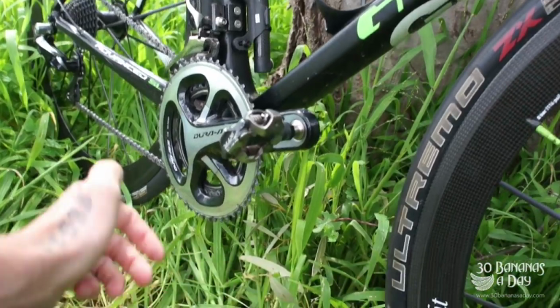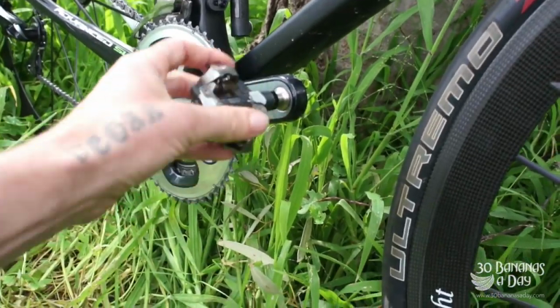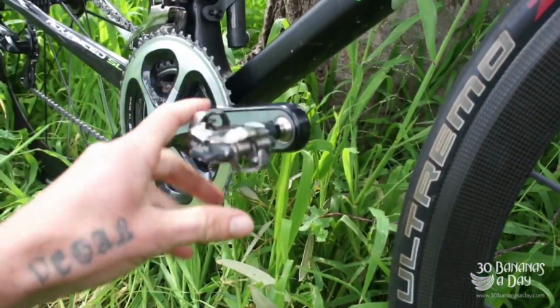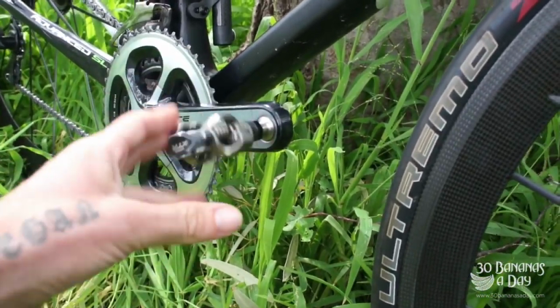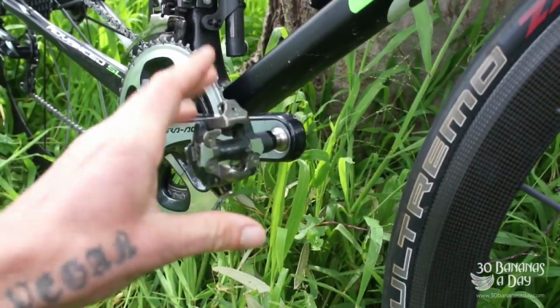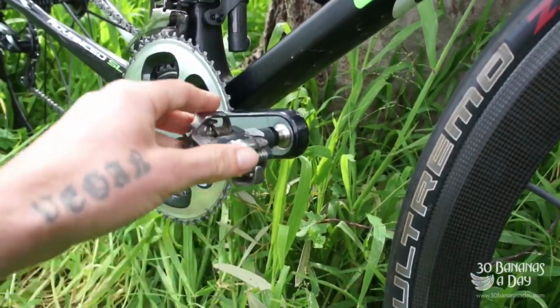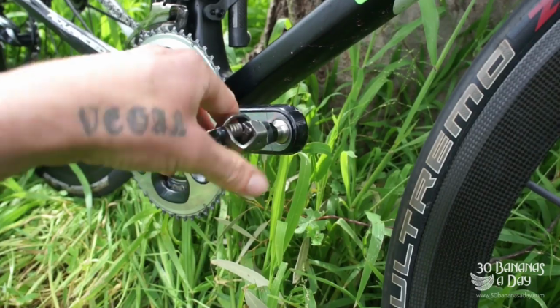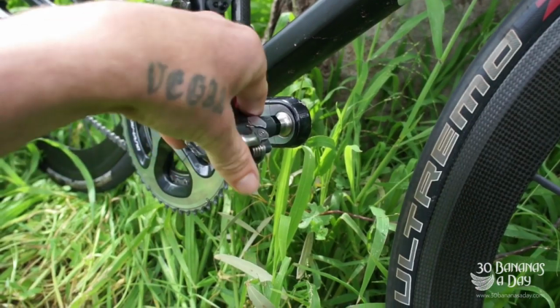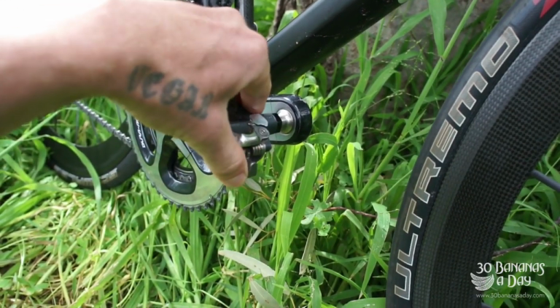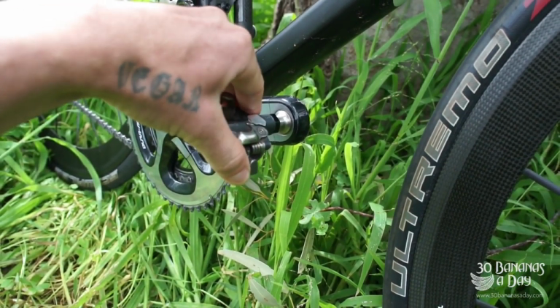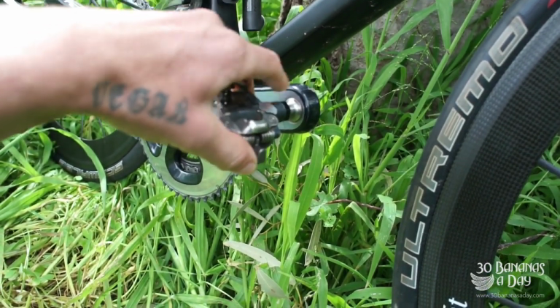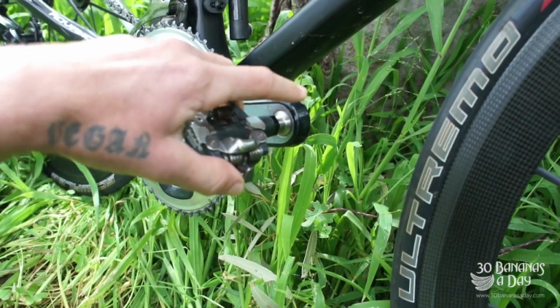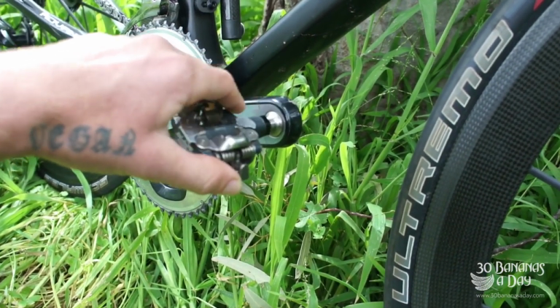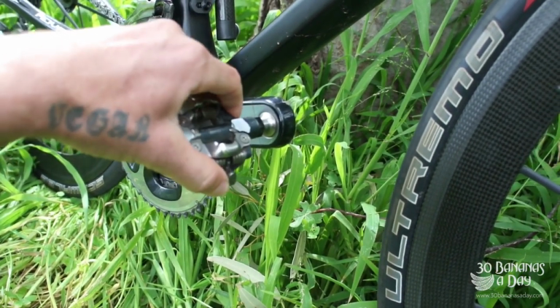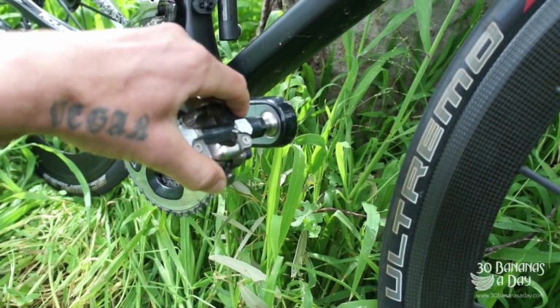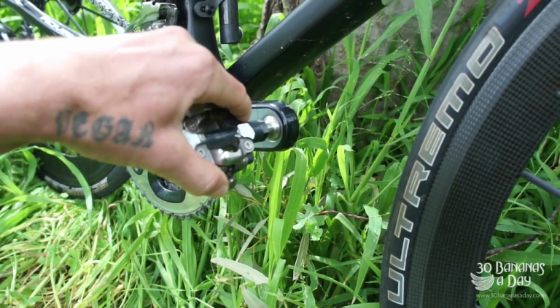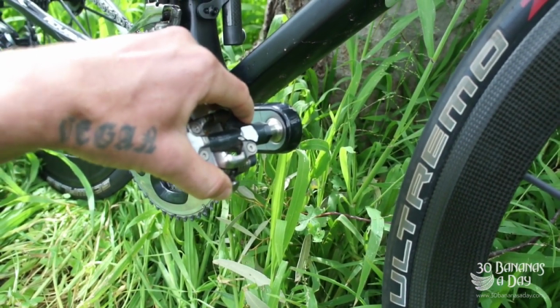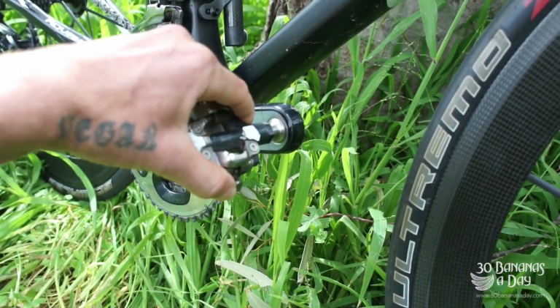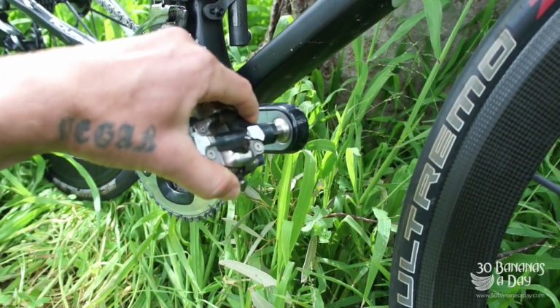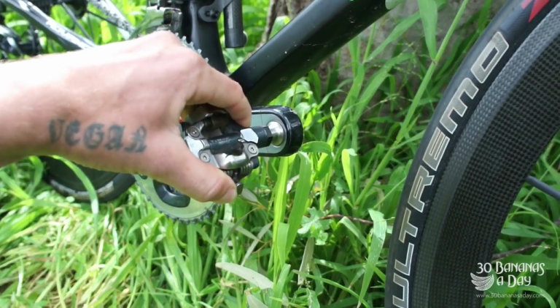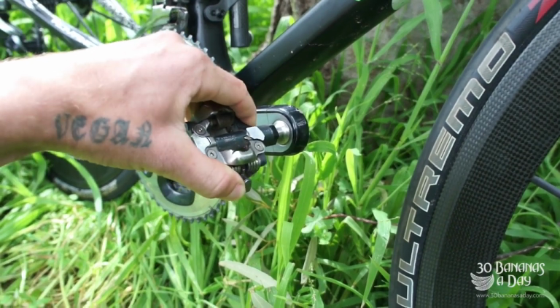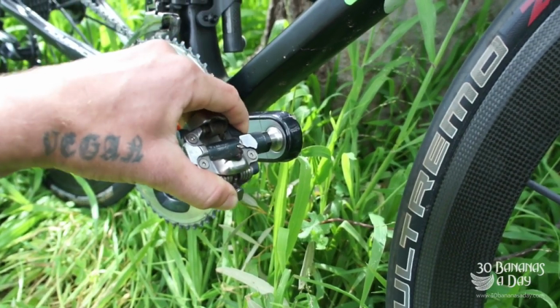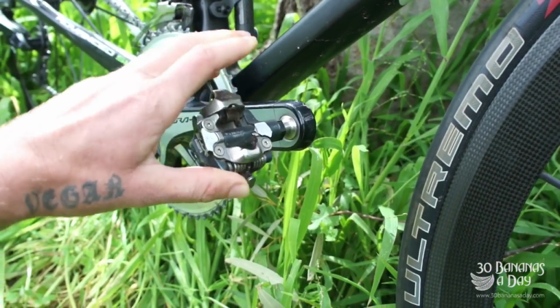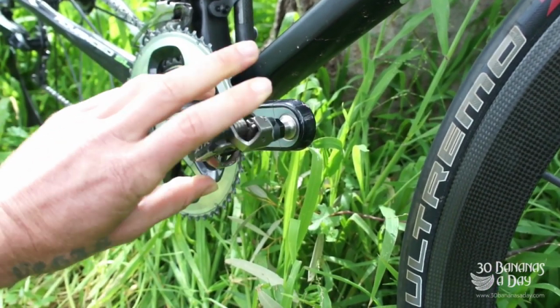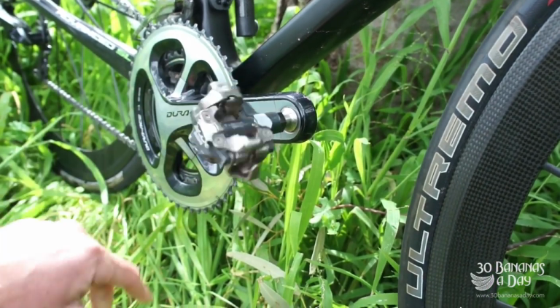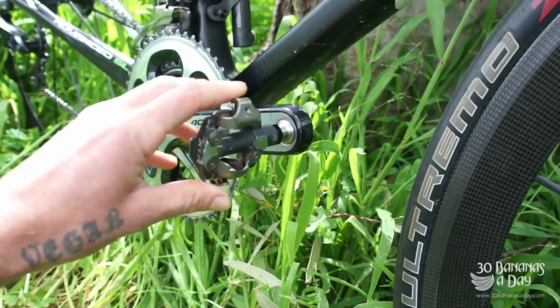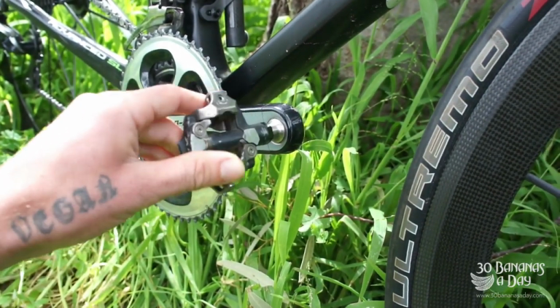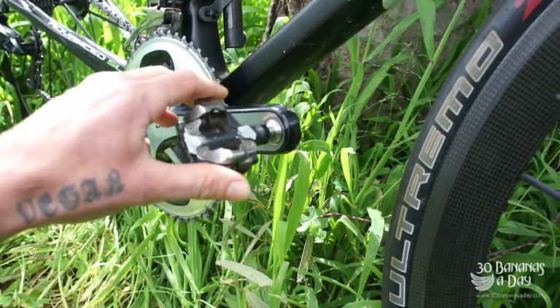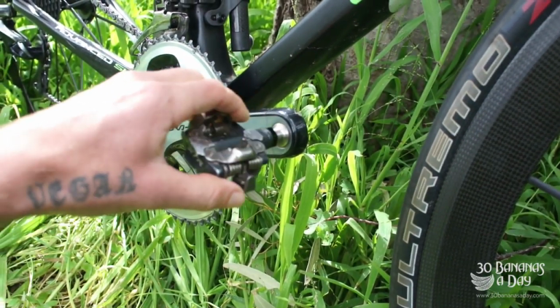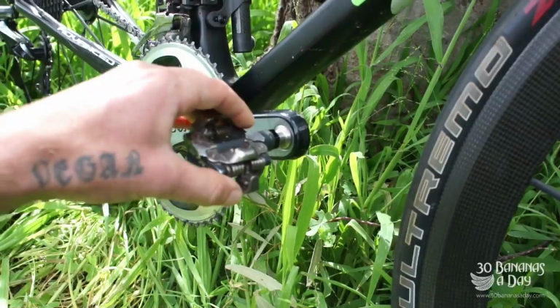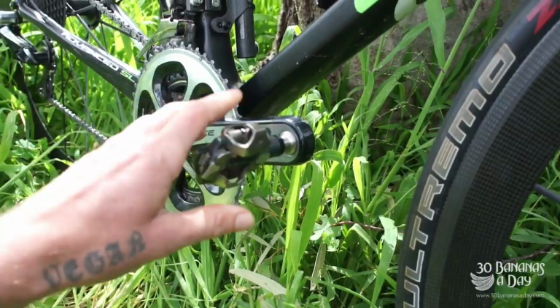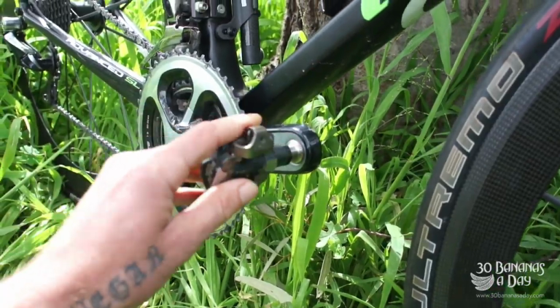Pedal-wise, the XTR pedals are still going strong. I have rebuilt these pedals — they can get a bit of bearing slop, so if you get side-to-side play, rebuild them as soon as possible so they don't get too worn. They do have an issue you can send to Shimano and they'll warrant them for you.